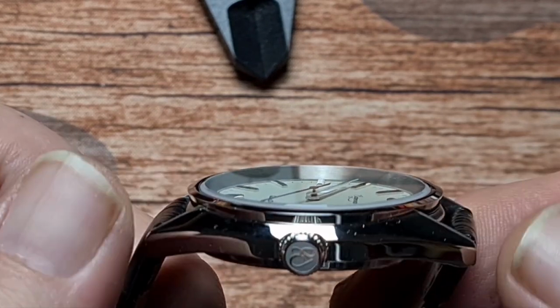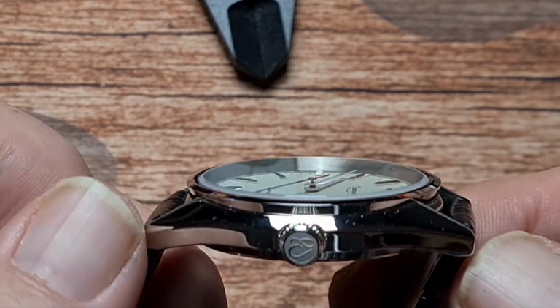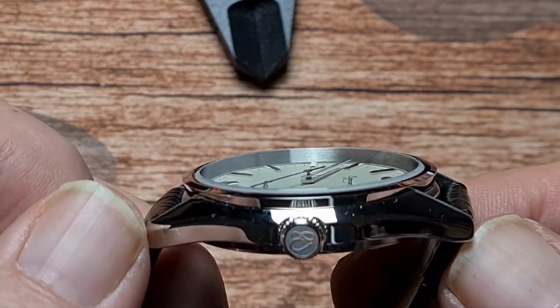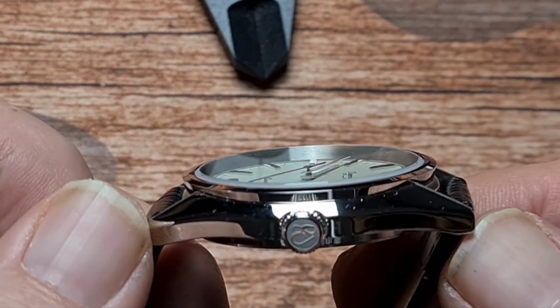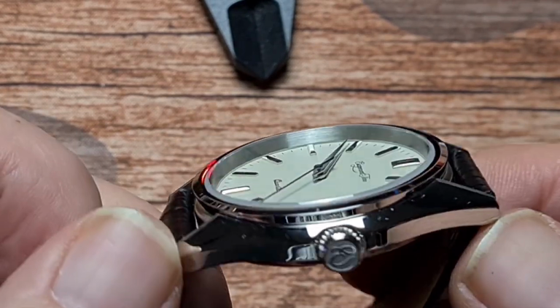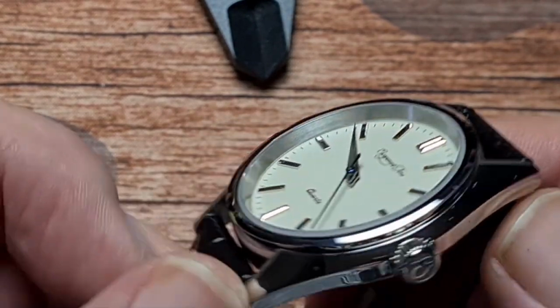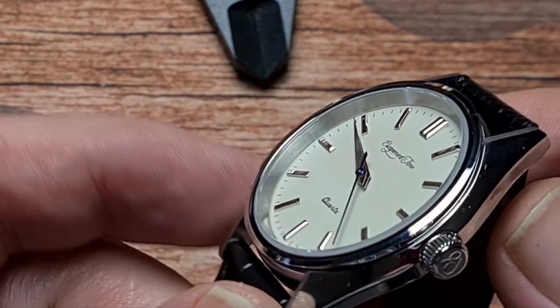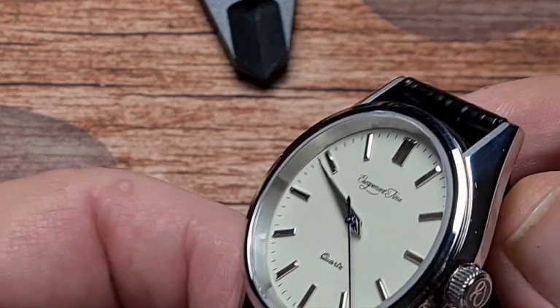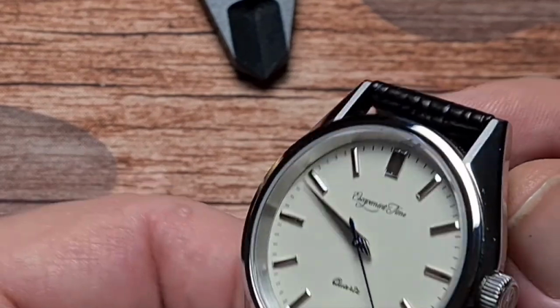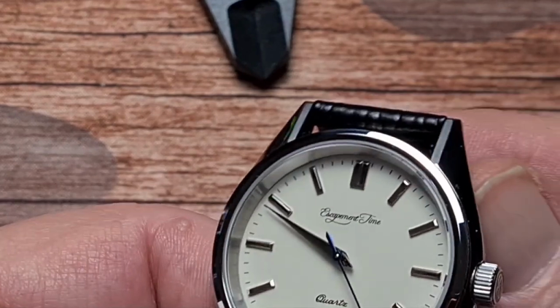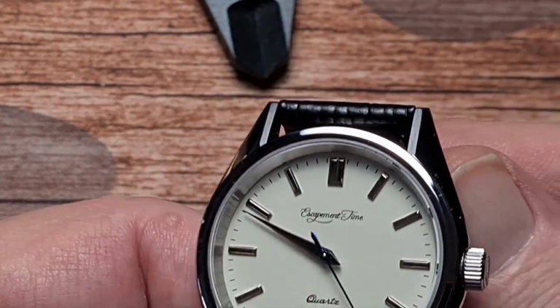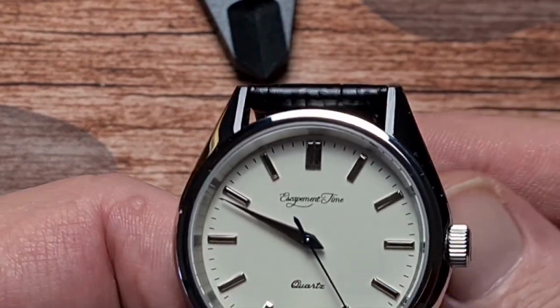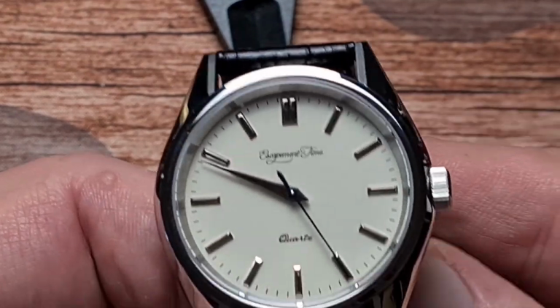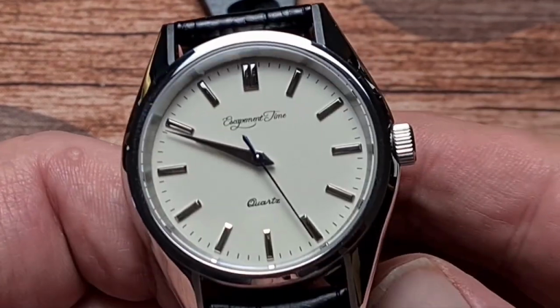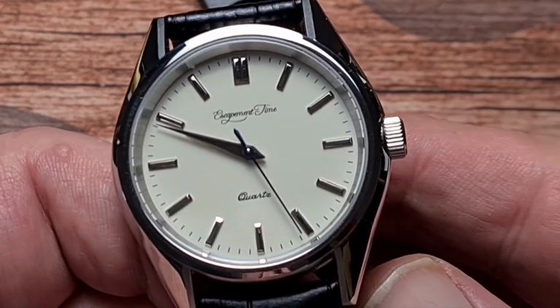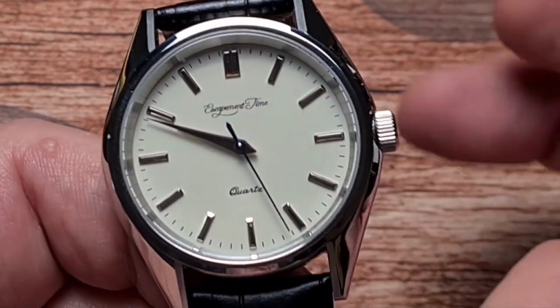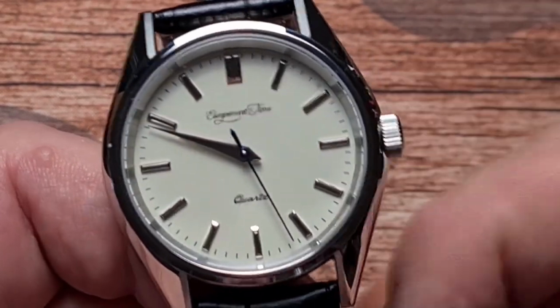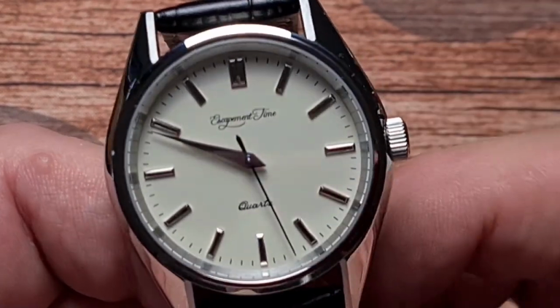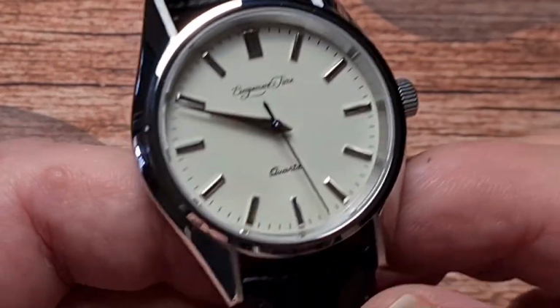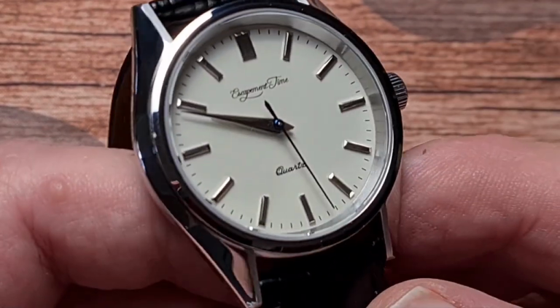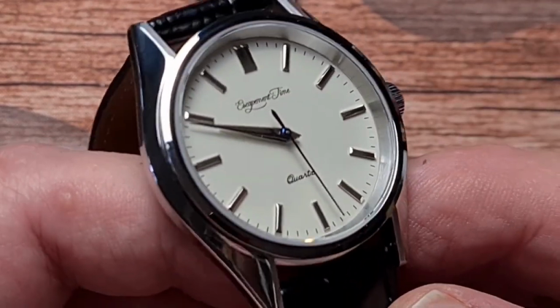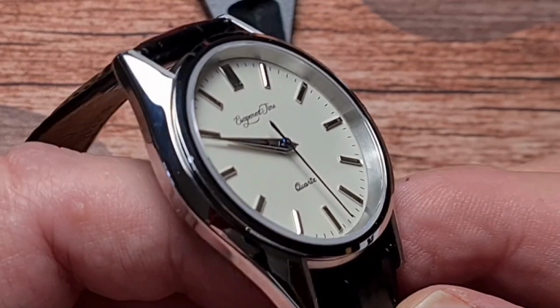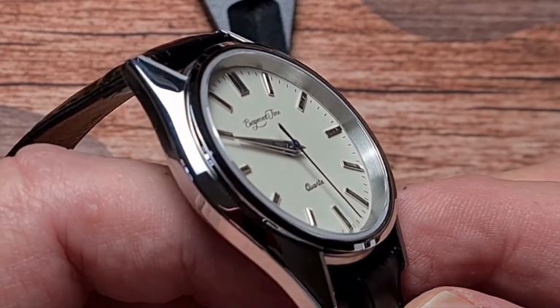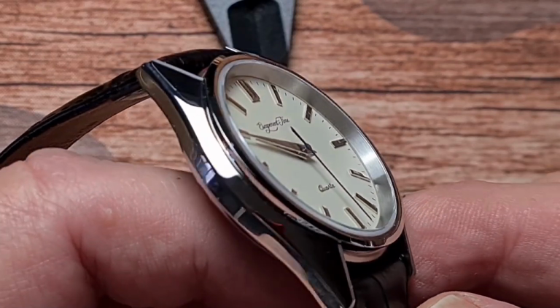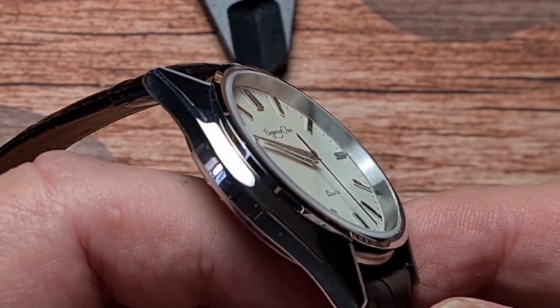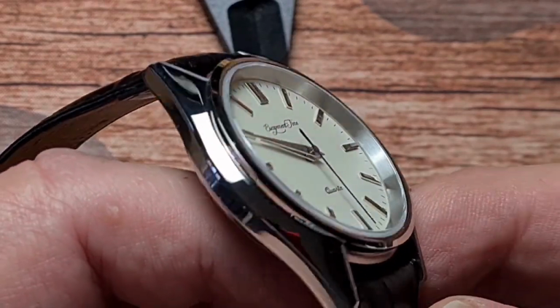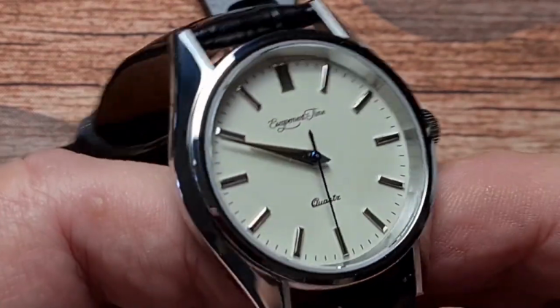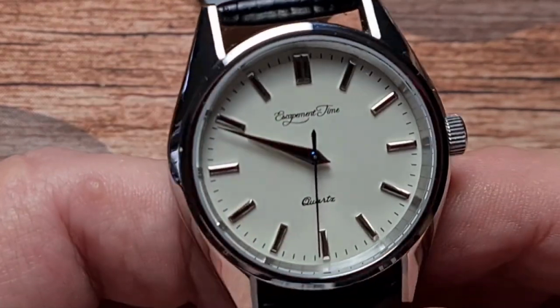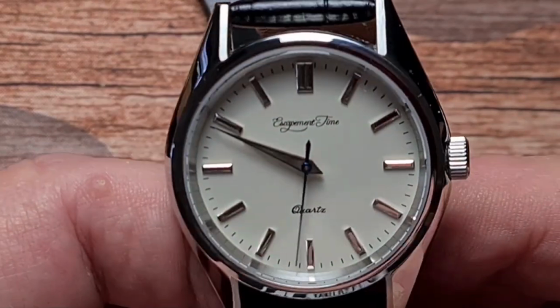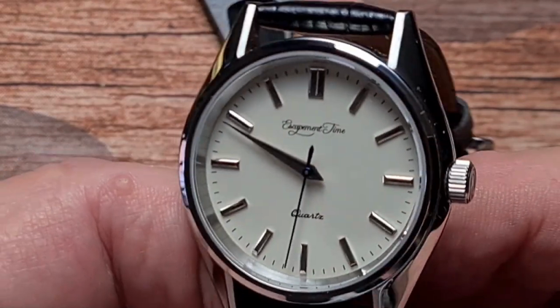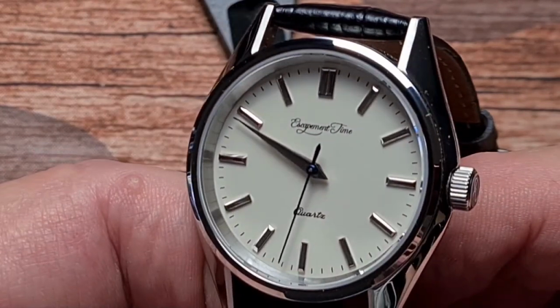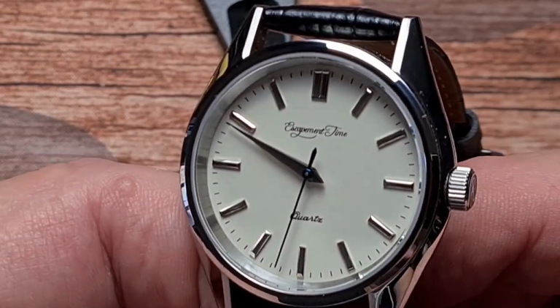316L stainless steel construction, everything is high-polished, therefore it is a bit of a fingerprint magnet. Not a fault of the watch, just the way it is when you've got things that are high-polished. But yeah, it does look good, does look cool.